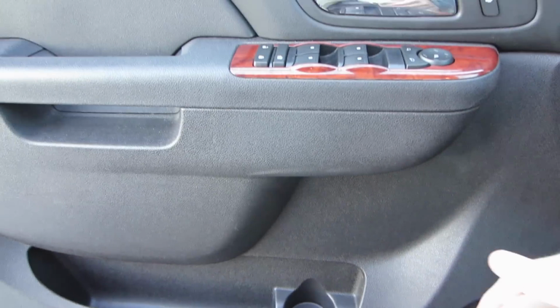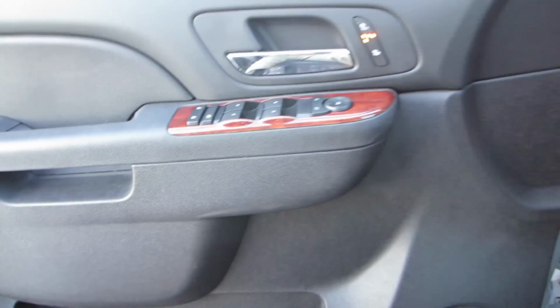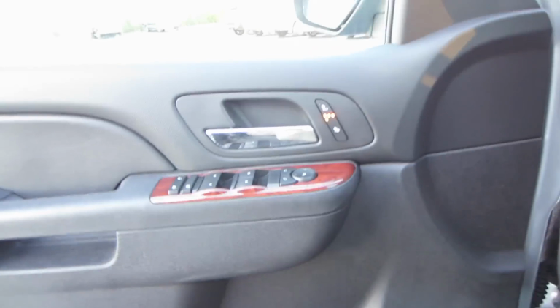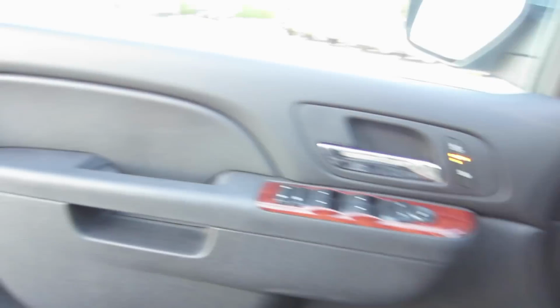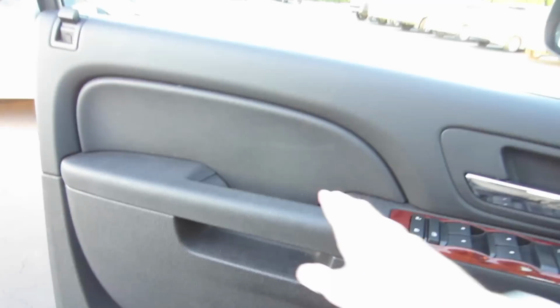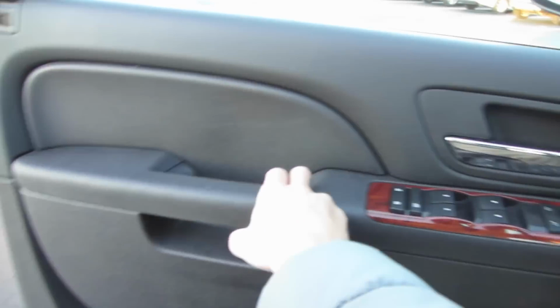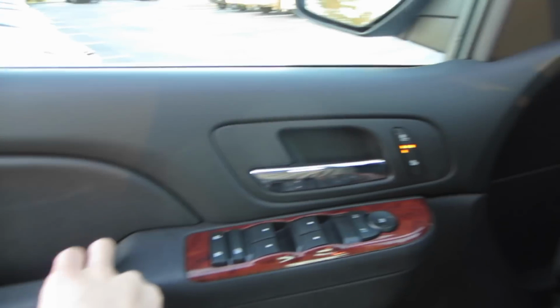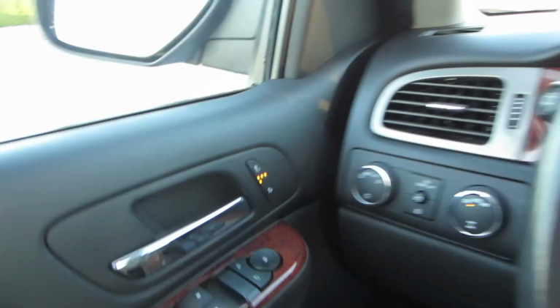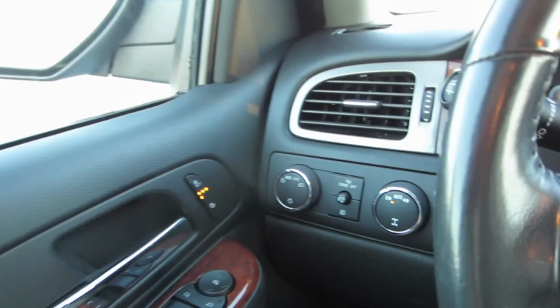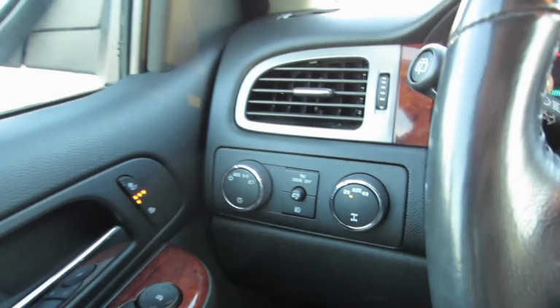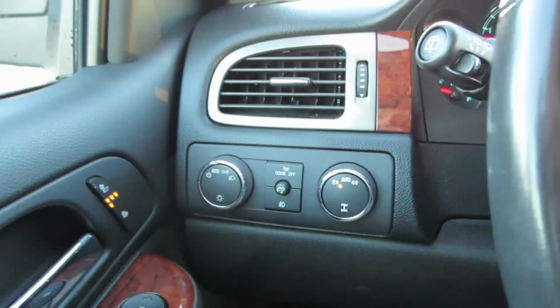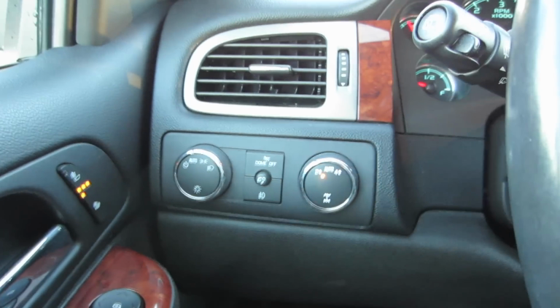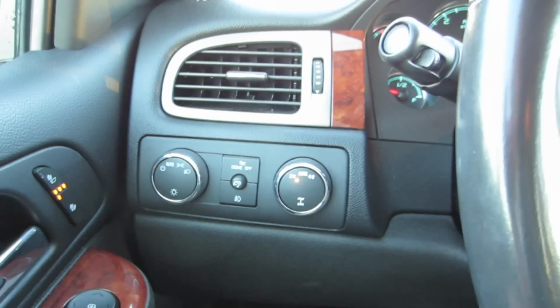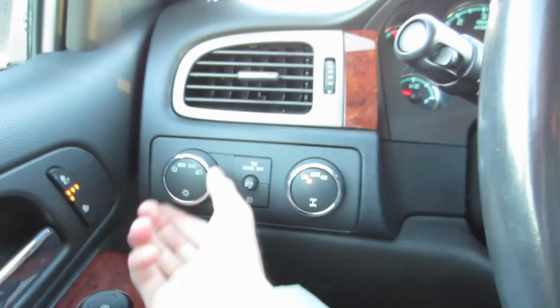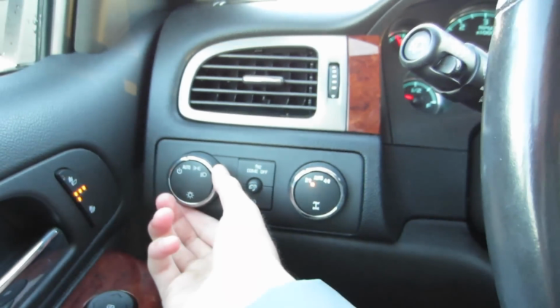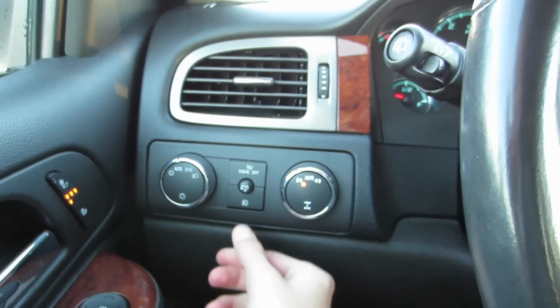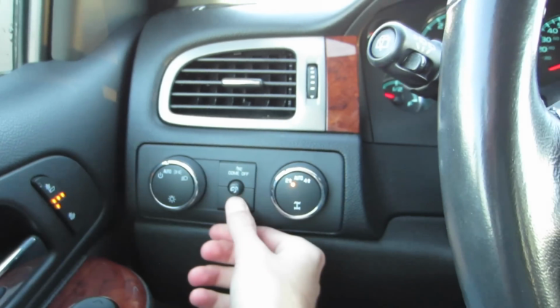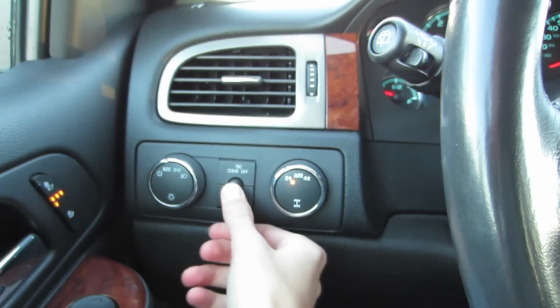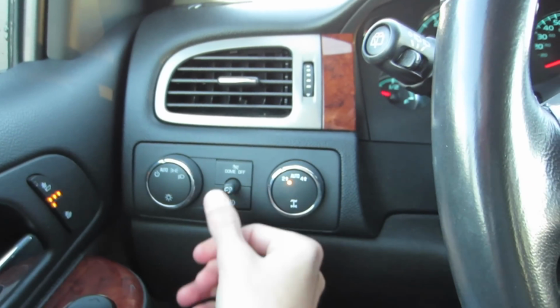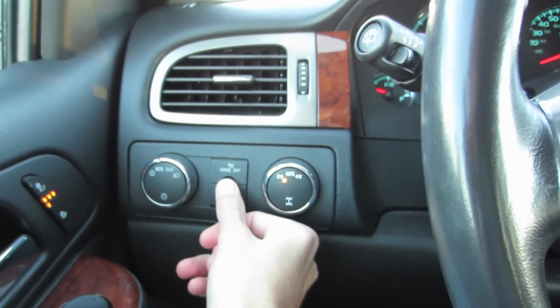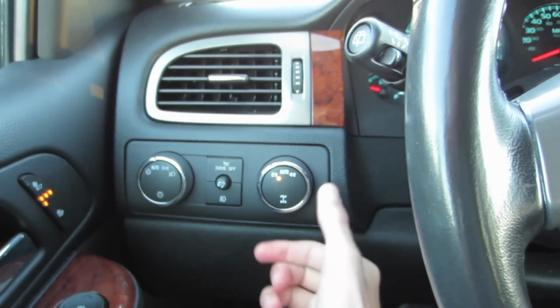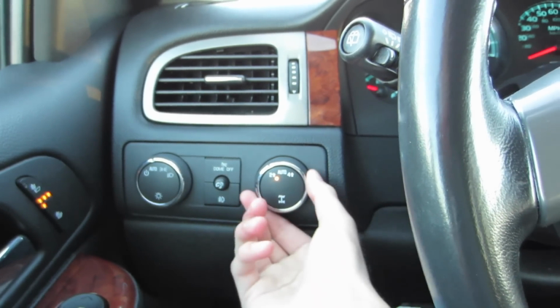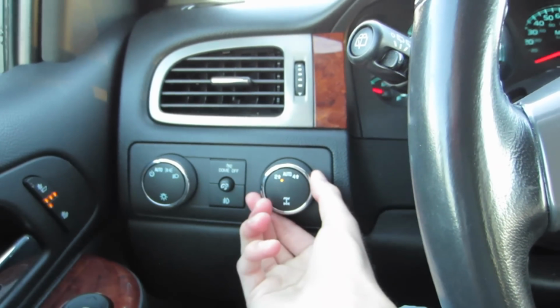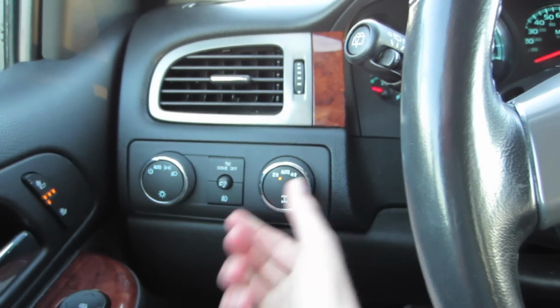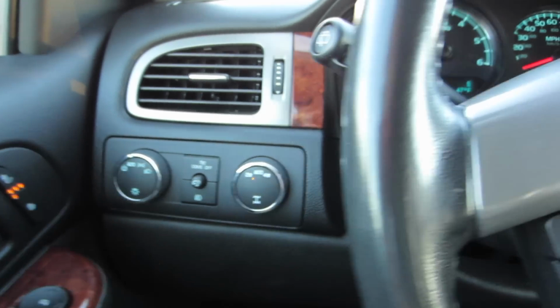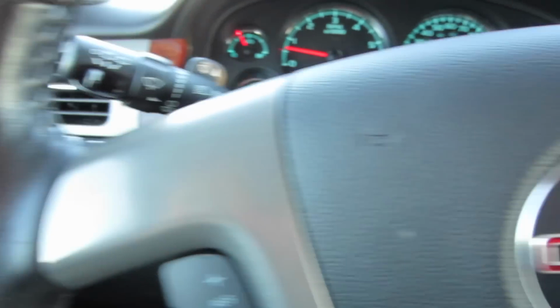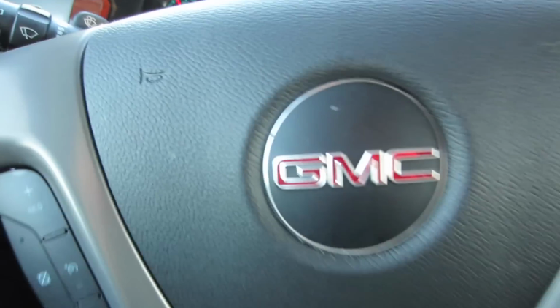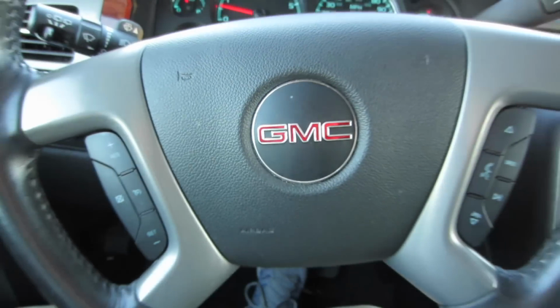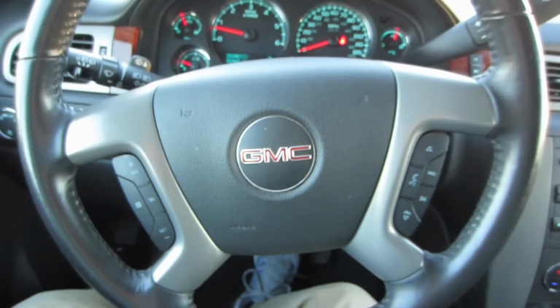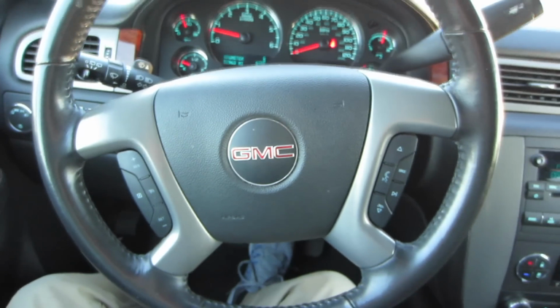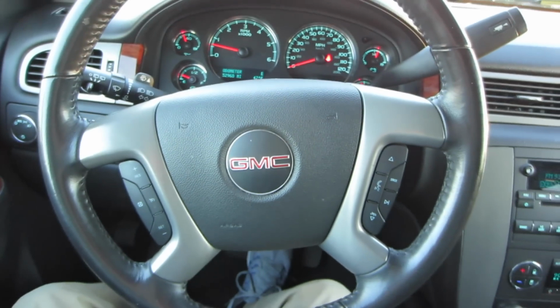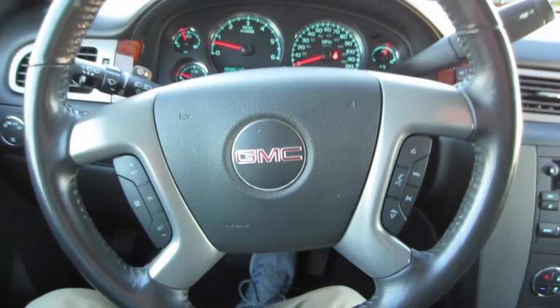Over here on our door panel, nice padded materials up top, some rubberized padding down on our armrest, power locks, windows, and mirrors, as well as those heated seats. Plenty of storage down below.